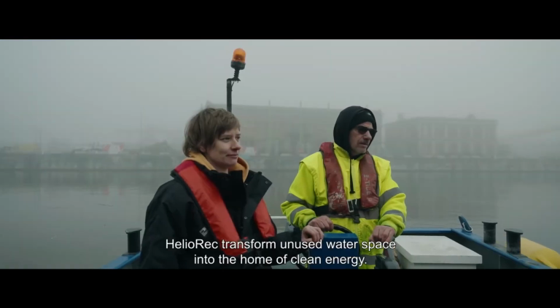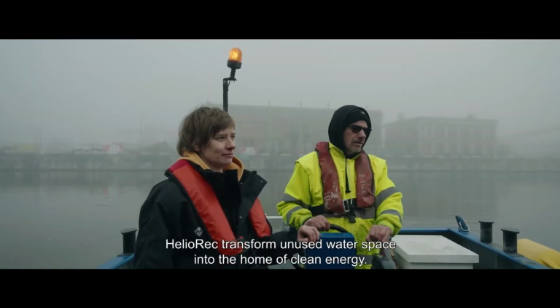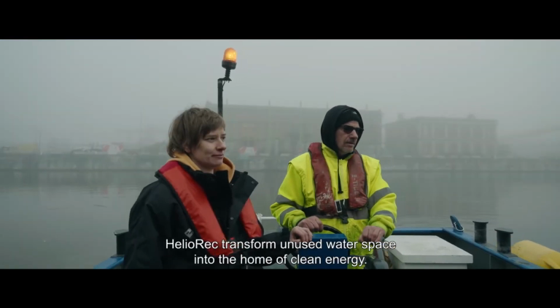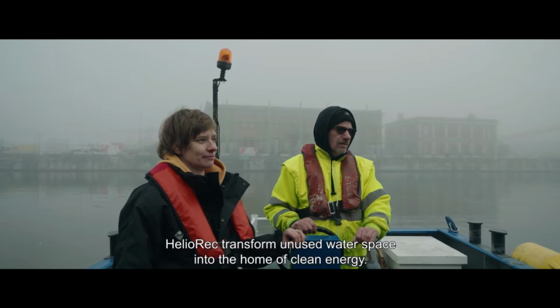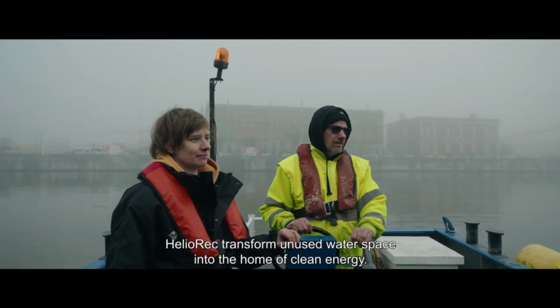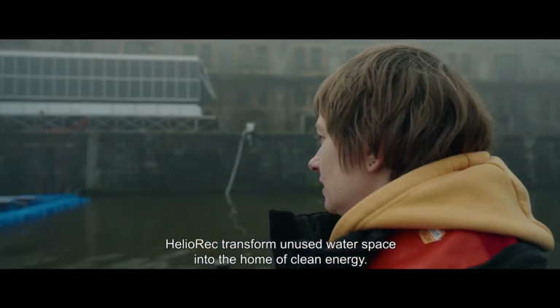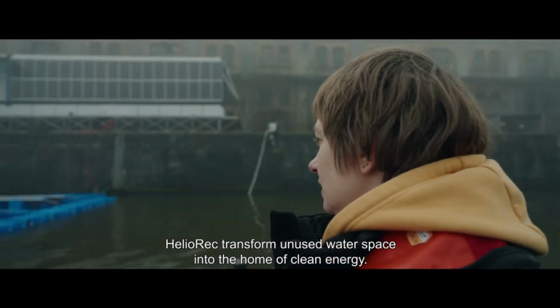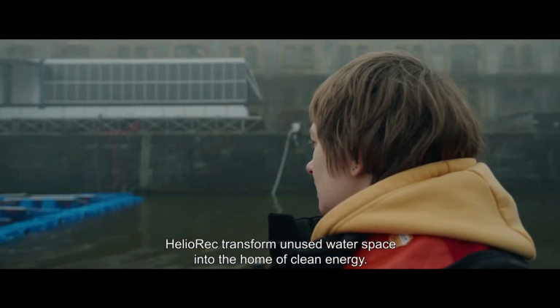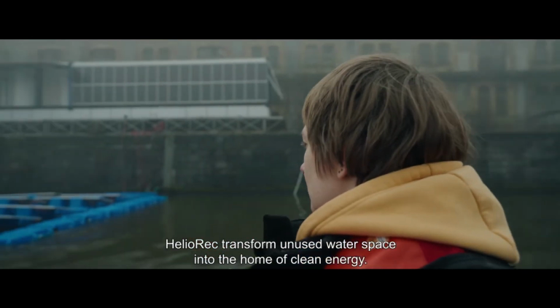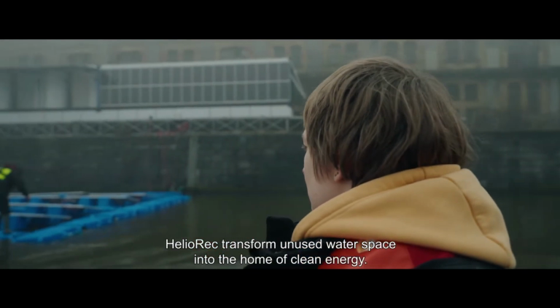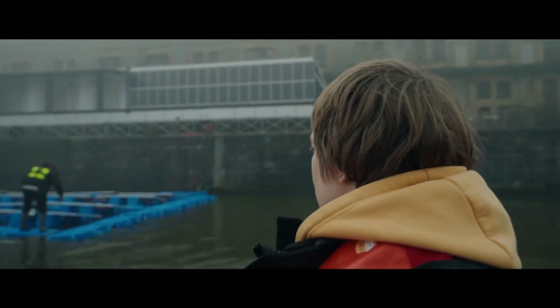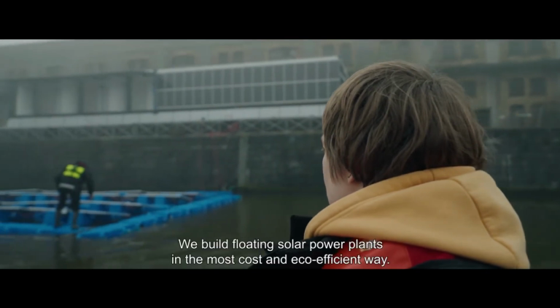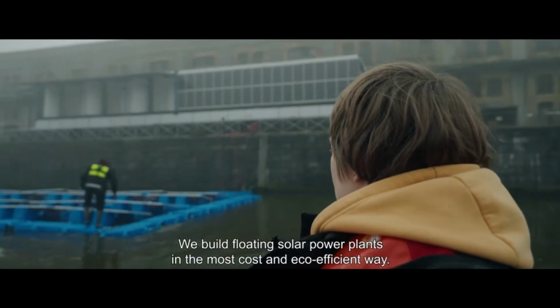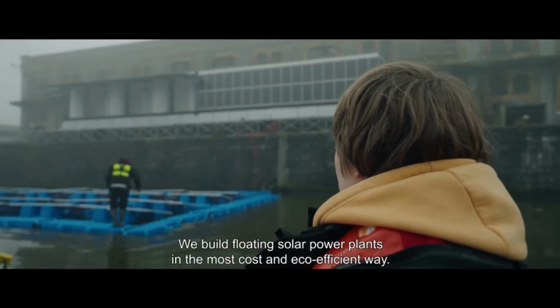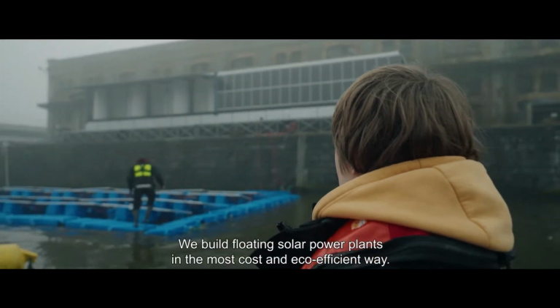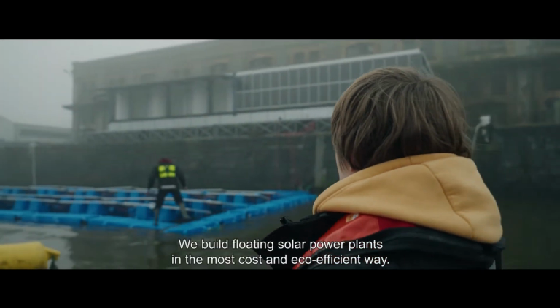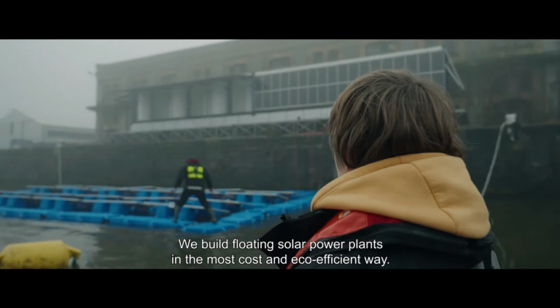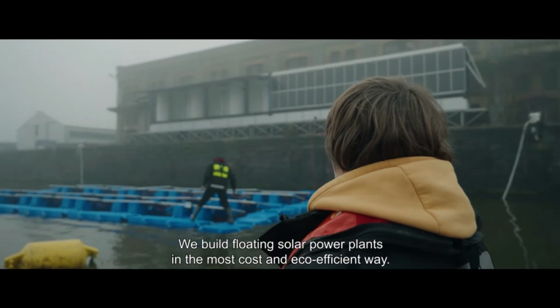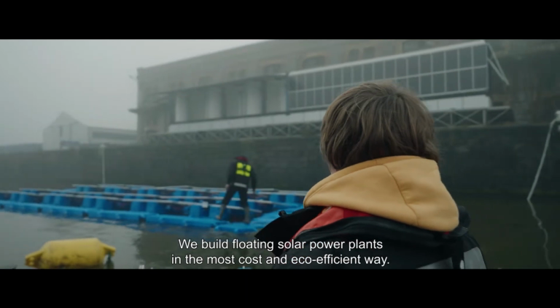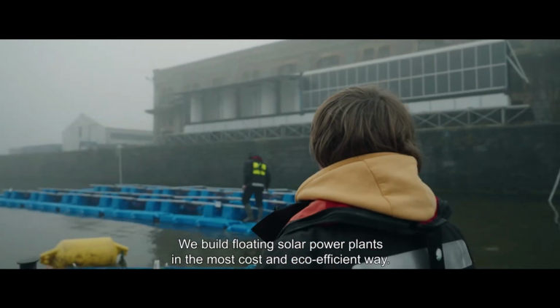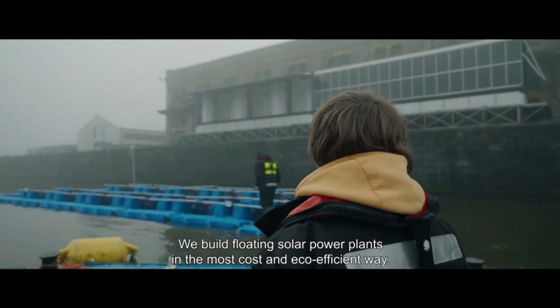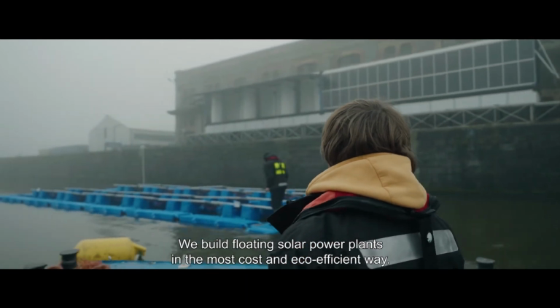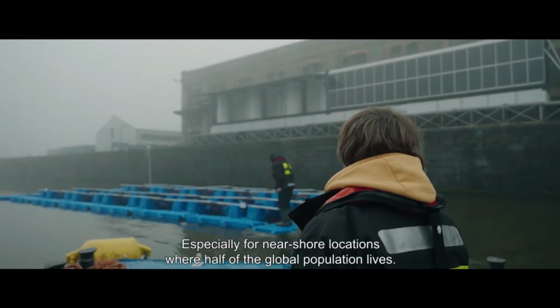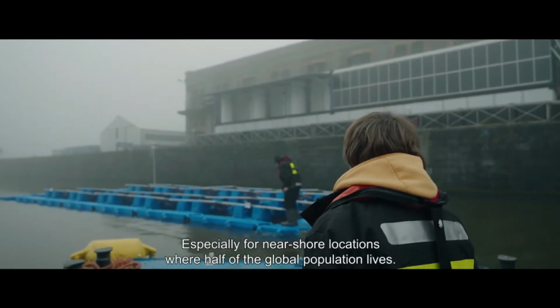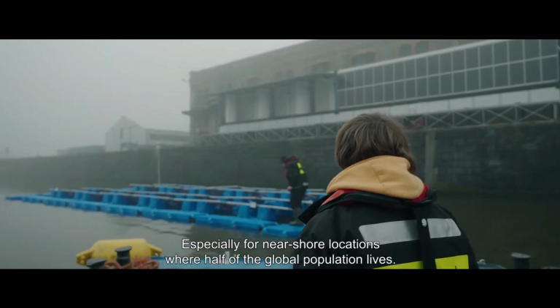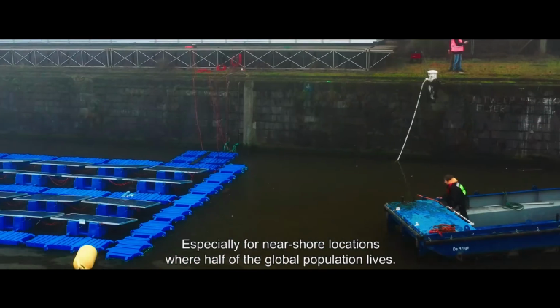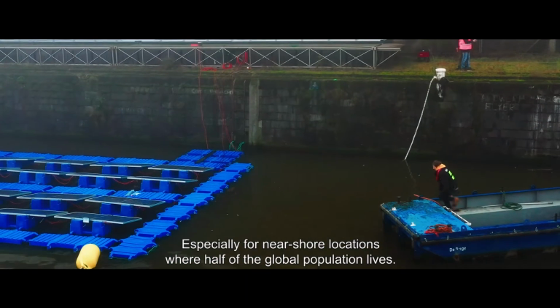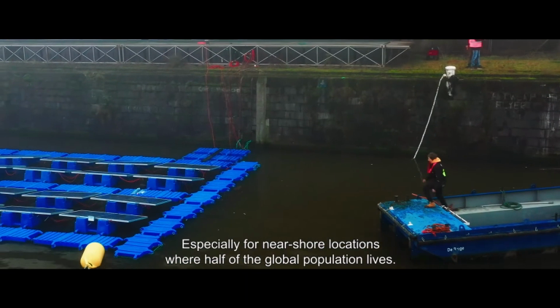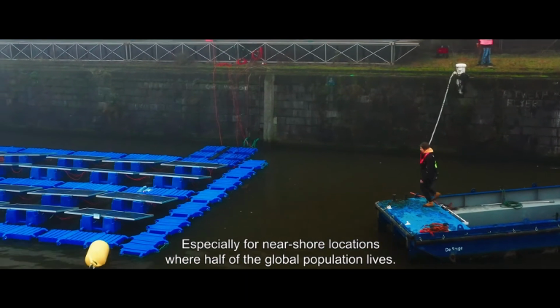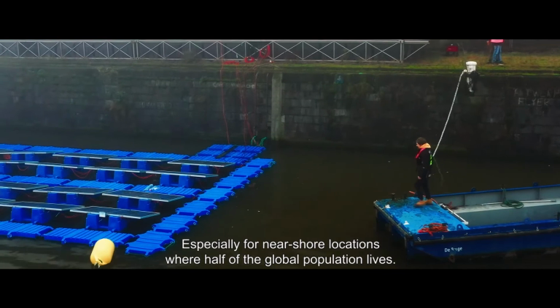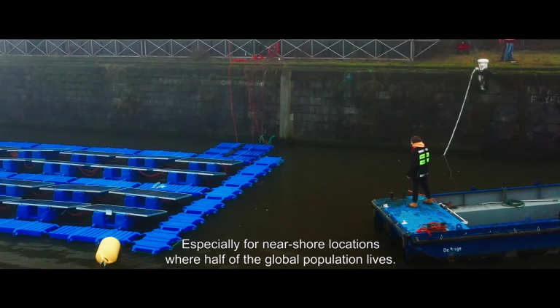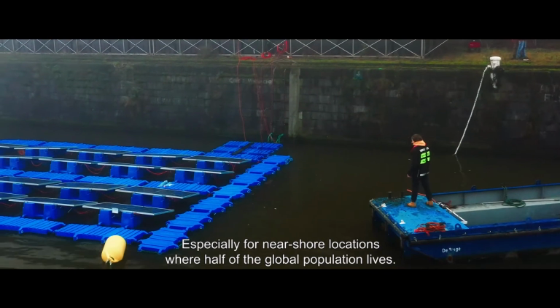HelioREC transforms unused water space into a home of clean energy. We build floating solar power plants in the most cost and eco-efficient way, especially for near-shore locations where half of the global population live.